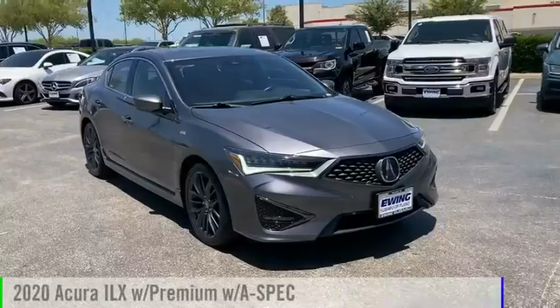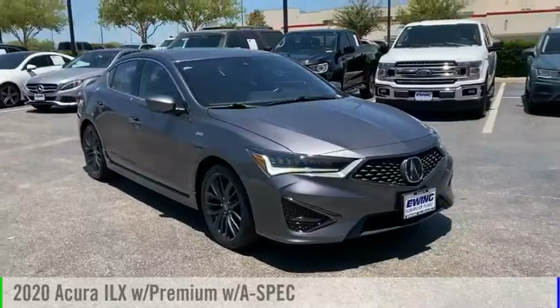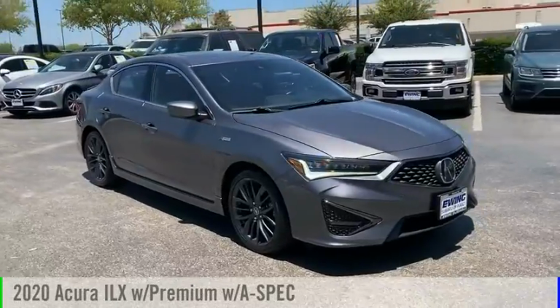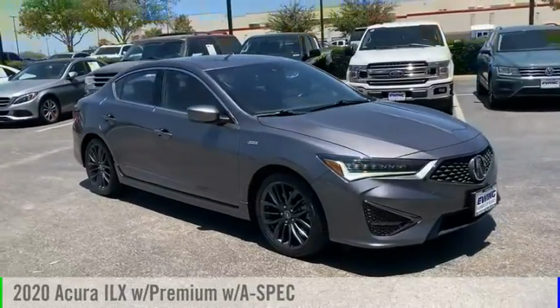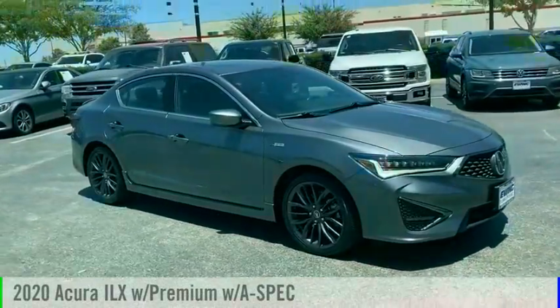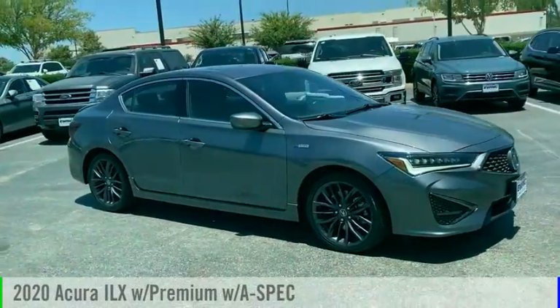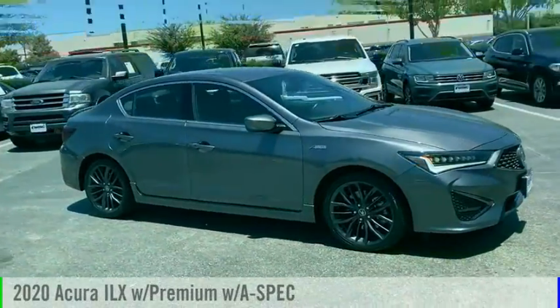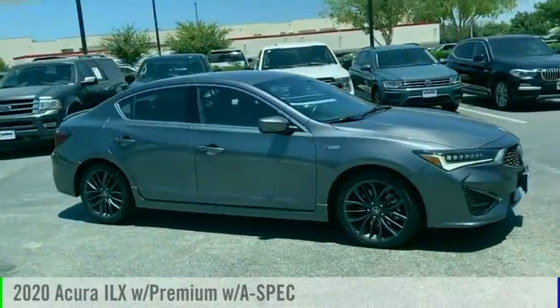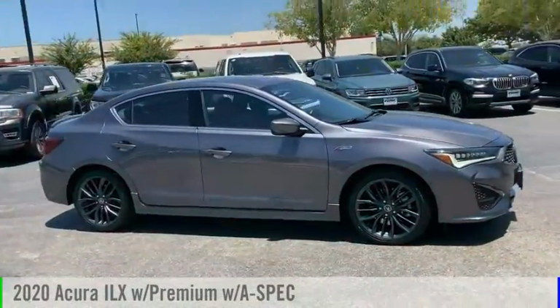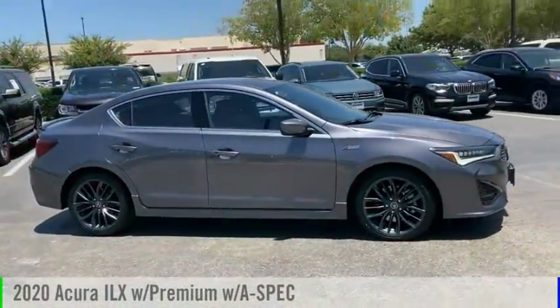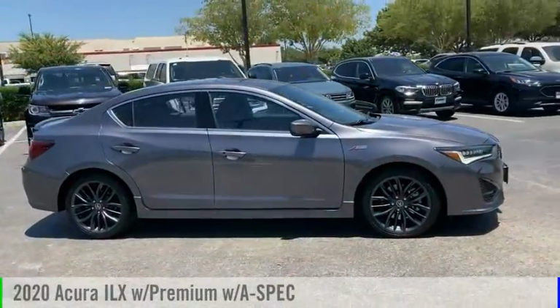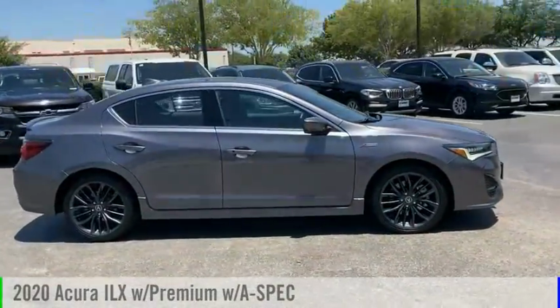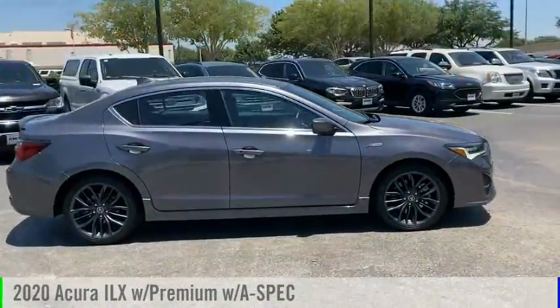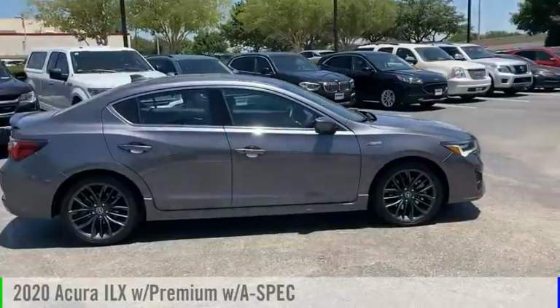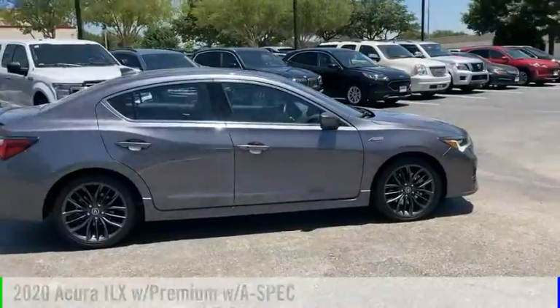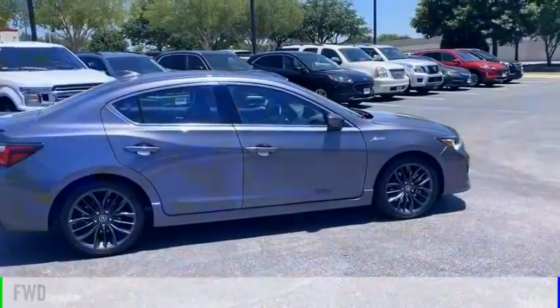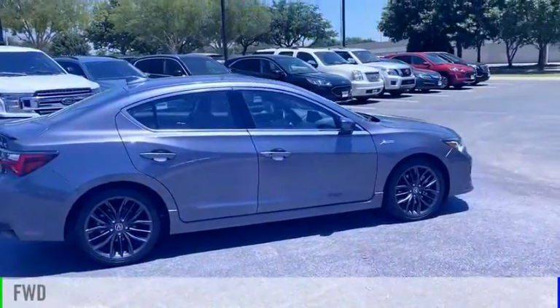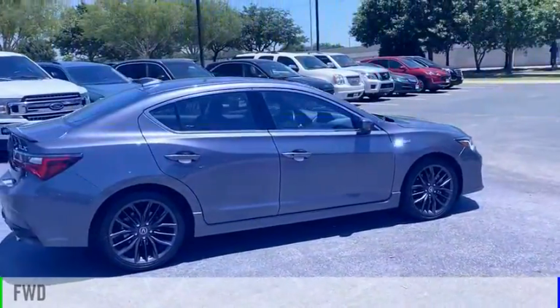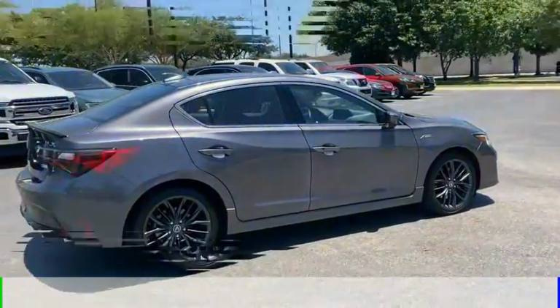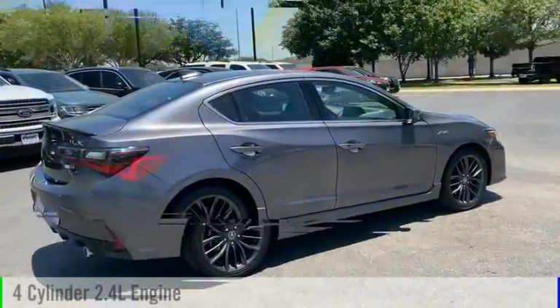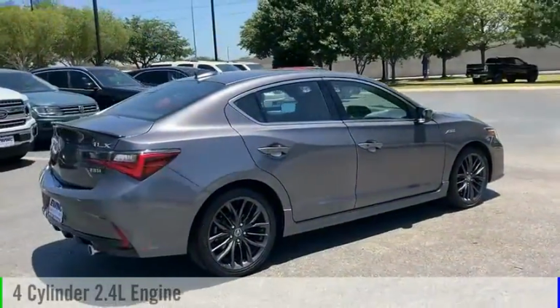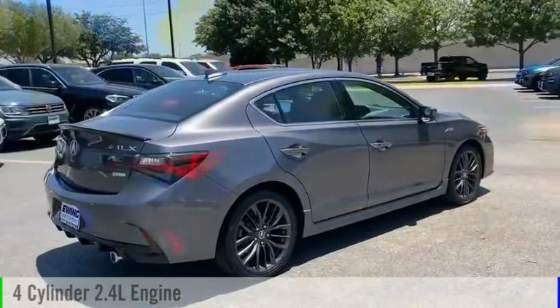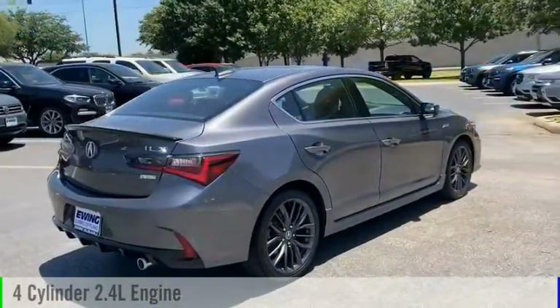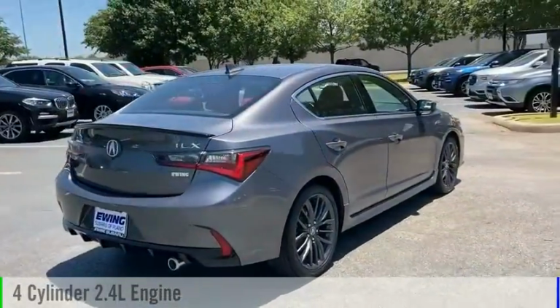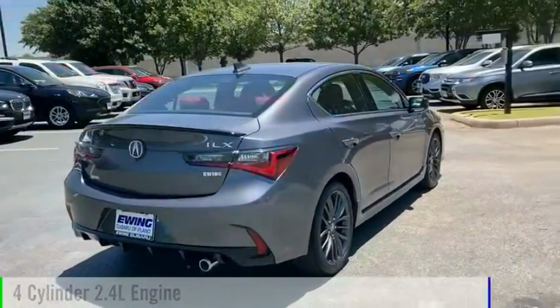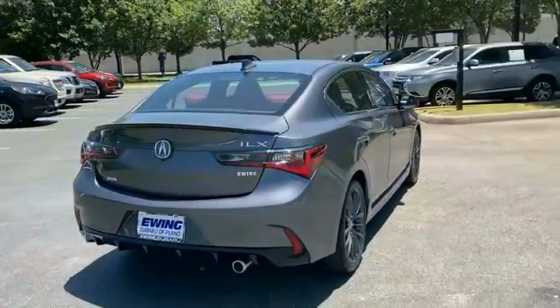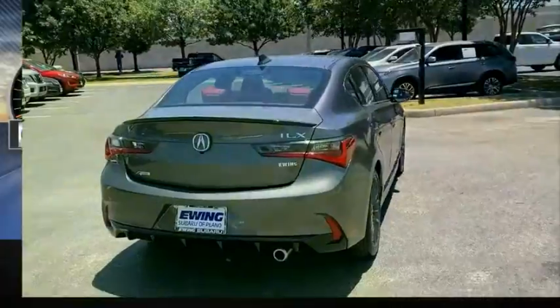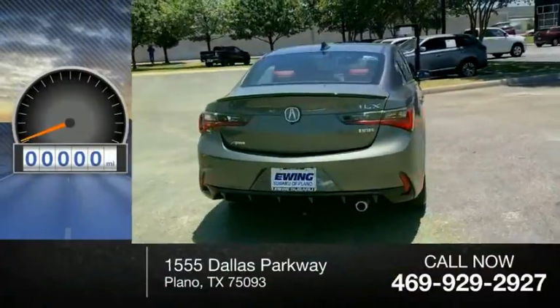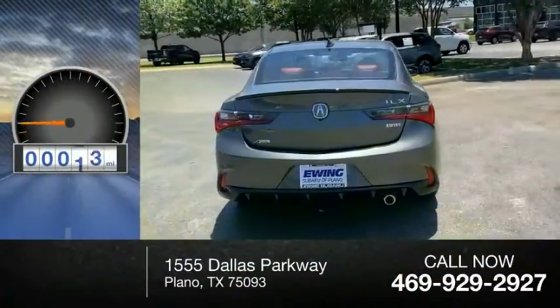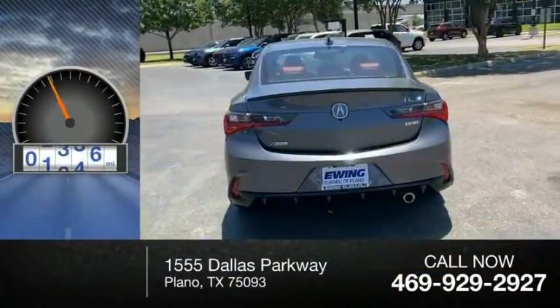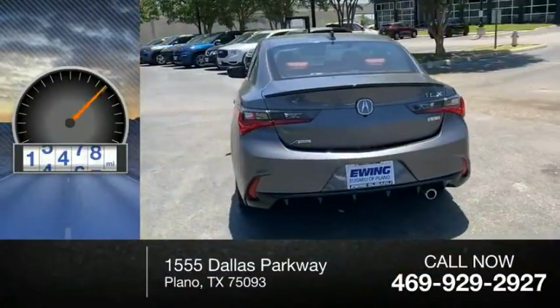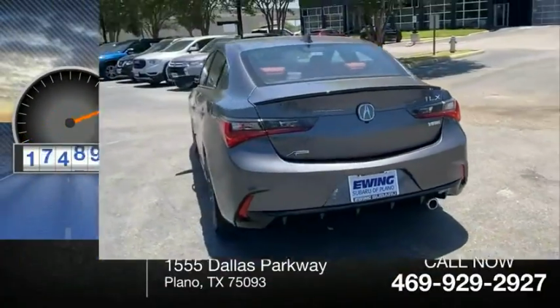We are pleased to show you the 2020 ILX. This vehicle is powered by a front-wheel drive, four-cylinder, 2.4-liter engine. This vehicle has less than 20,000 miles.